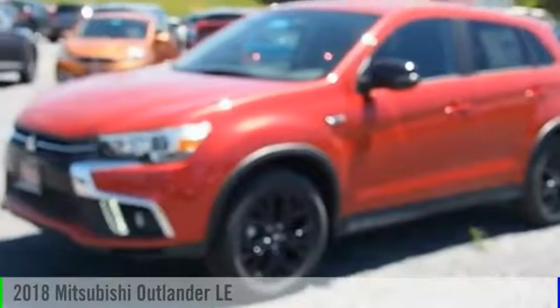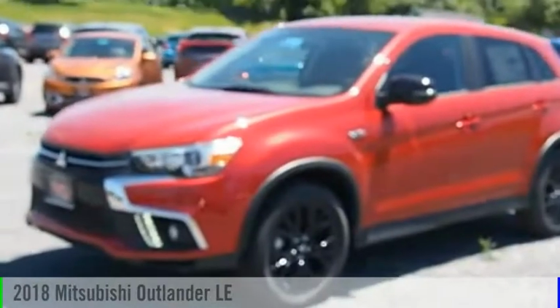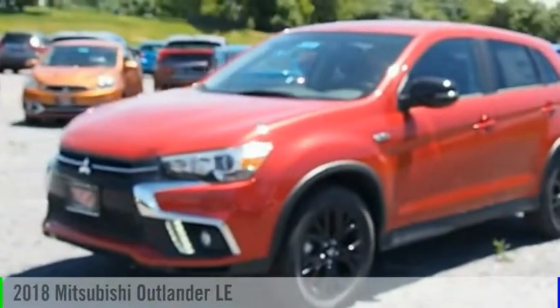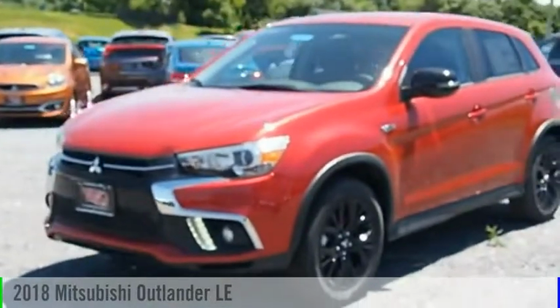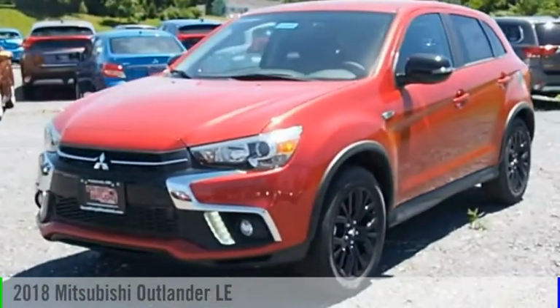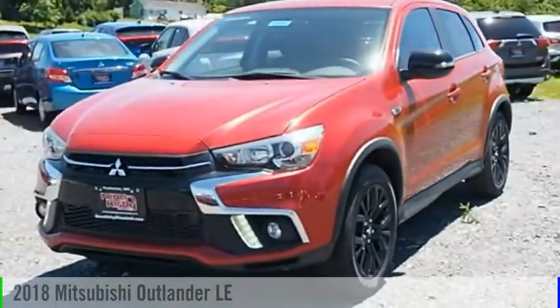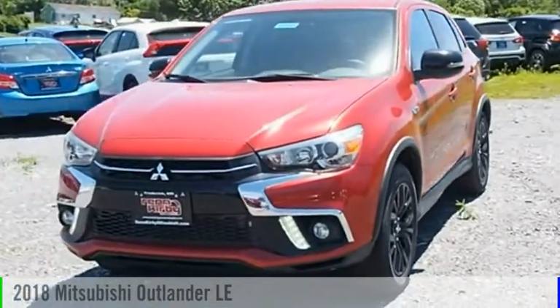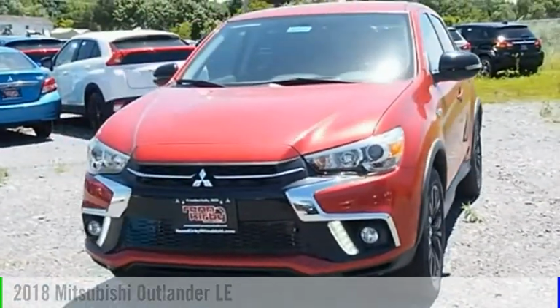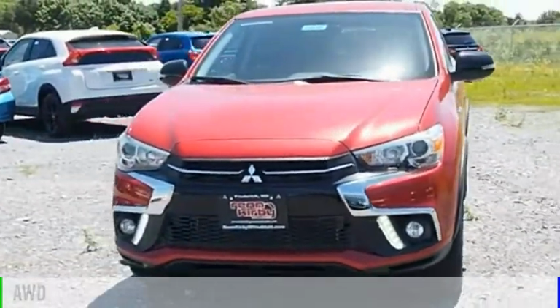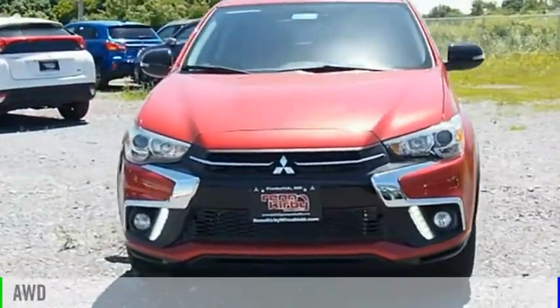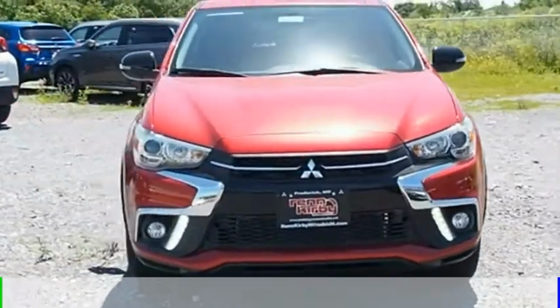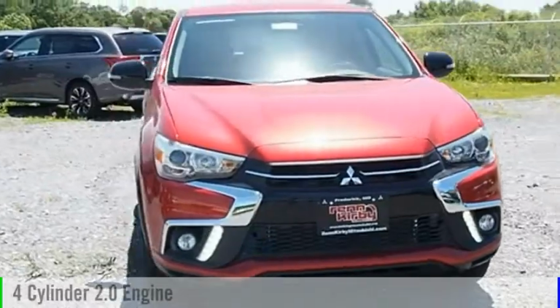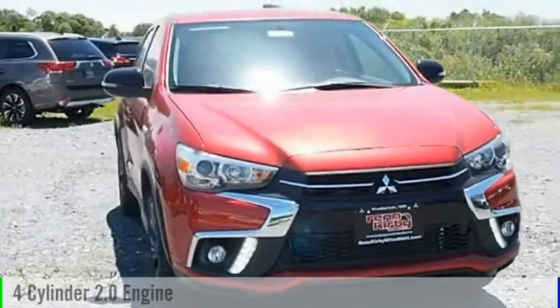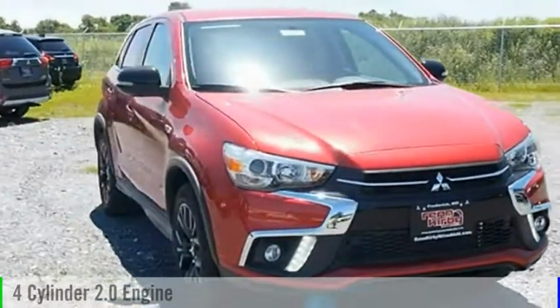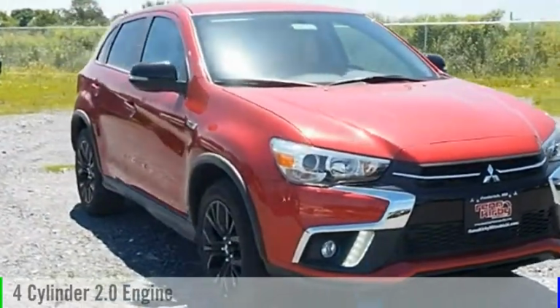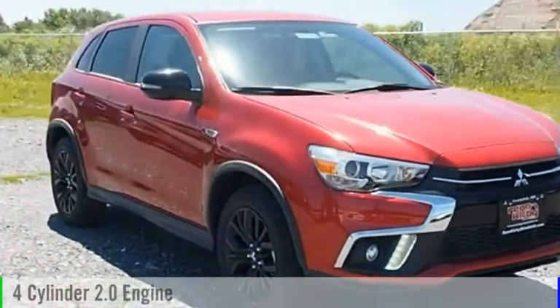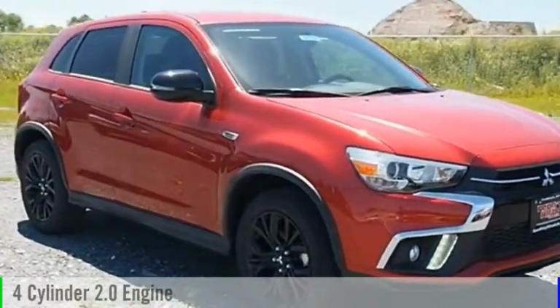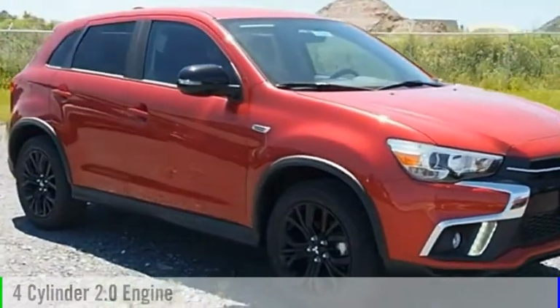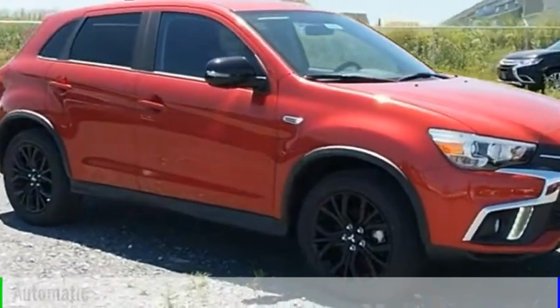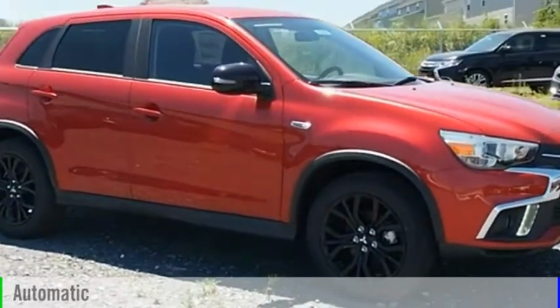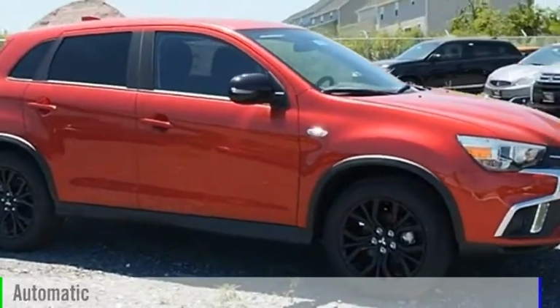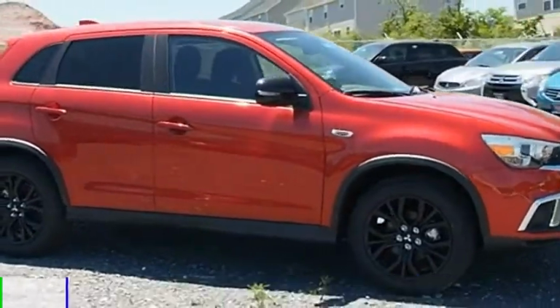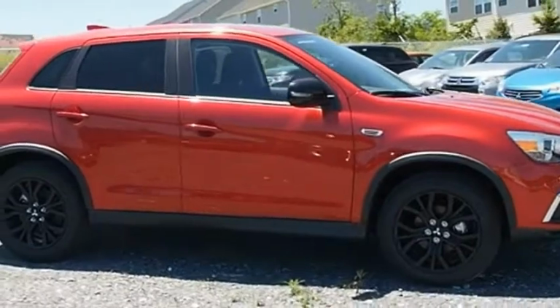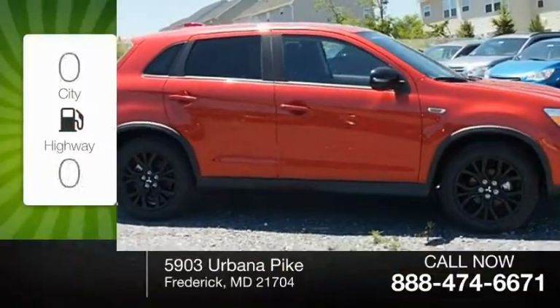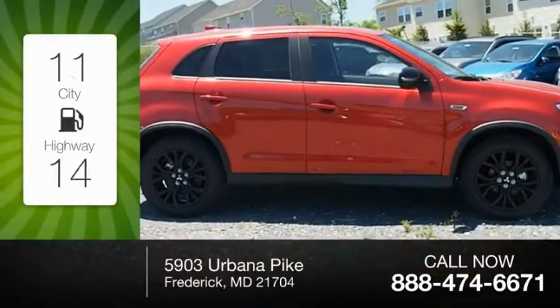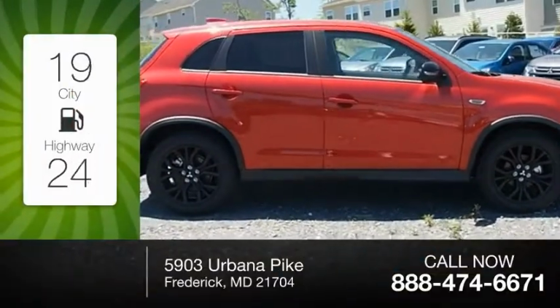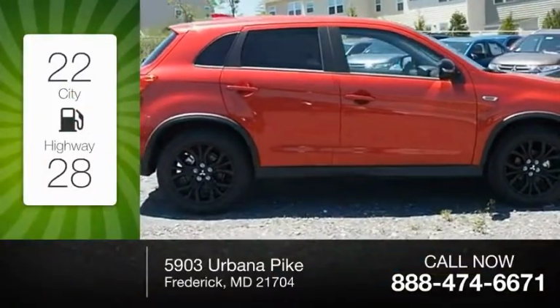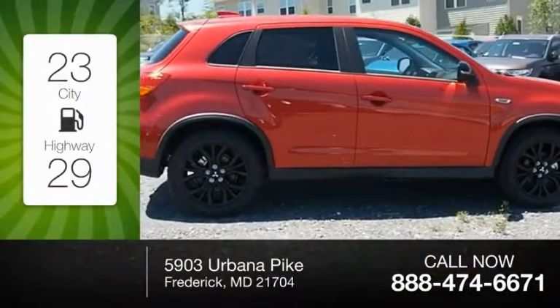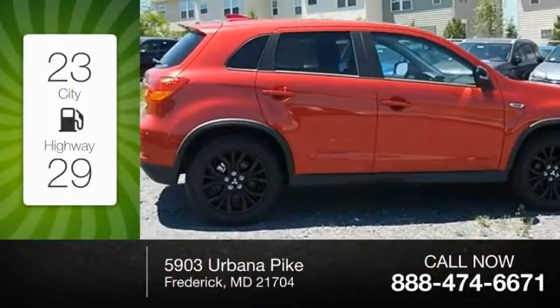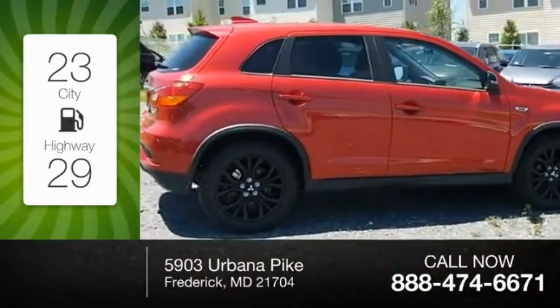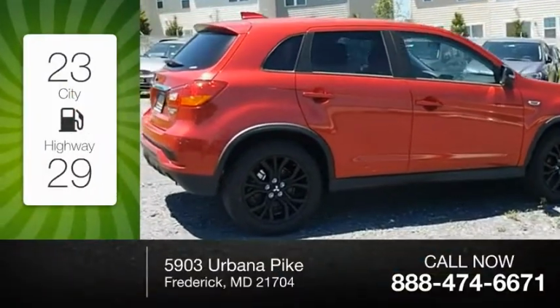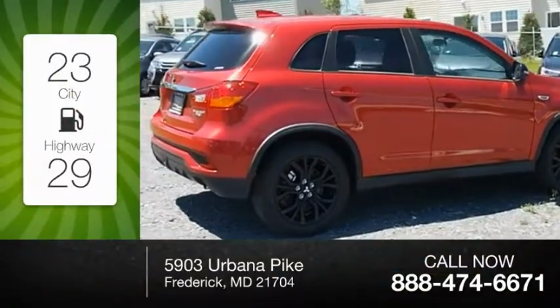The 2018 Outlander. This vehicle is powered by an all-wheel drive, four-cylinder, 2.0-liter engine, and comes with an automatic transmission. Great fuel efficiency saves you money by requiring fewer trips to the gas station.